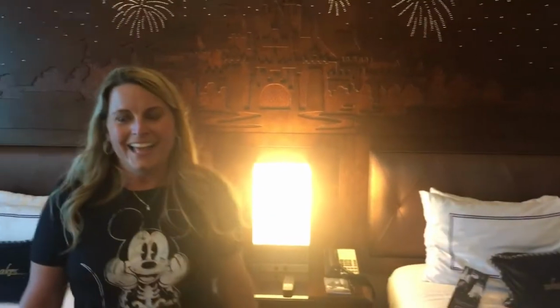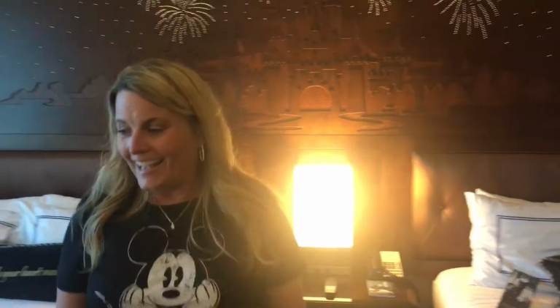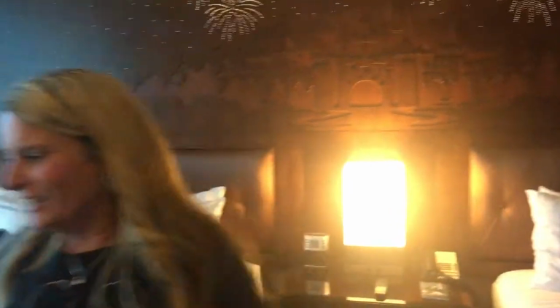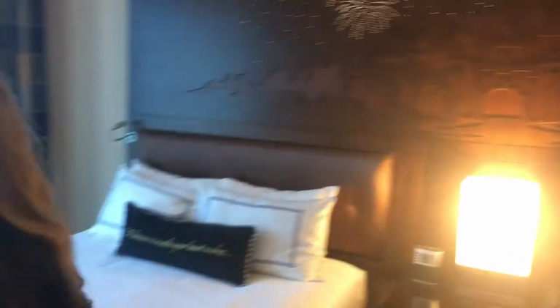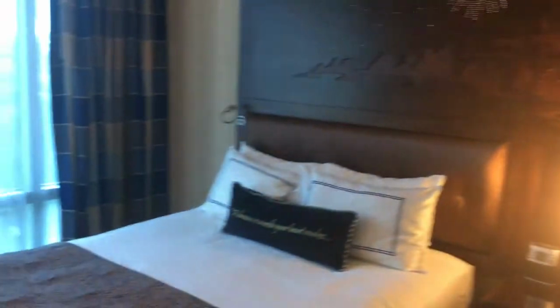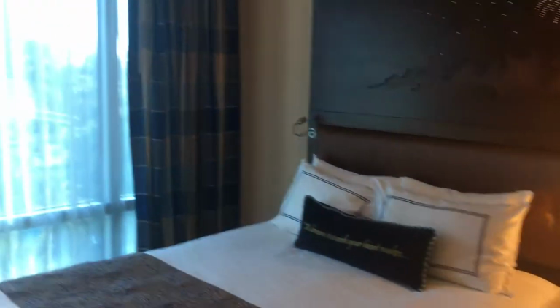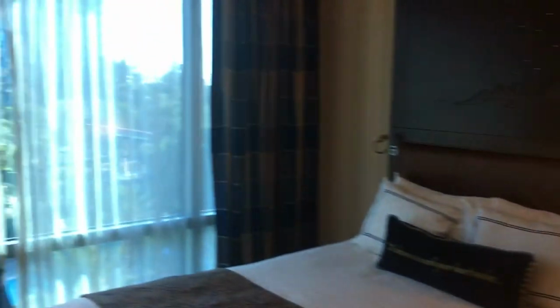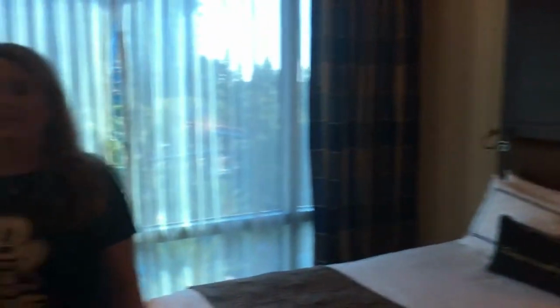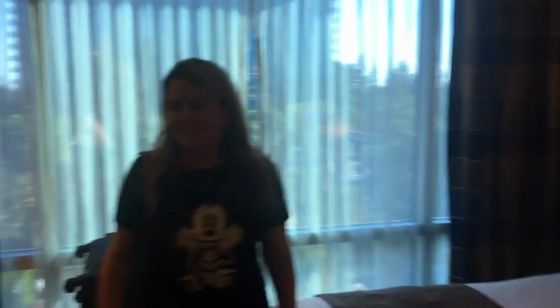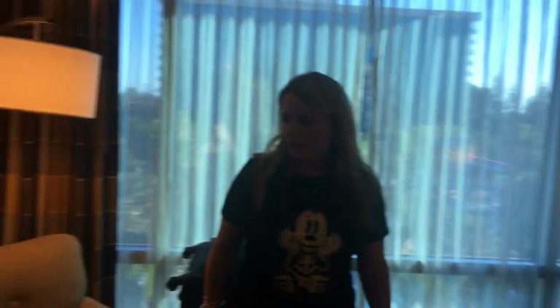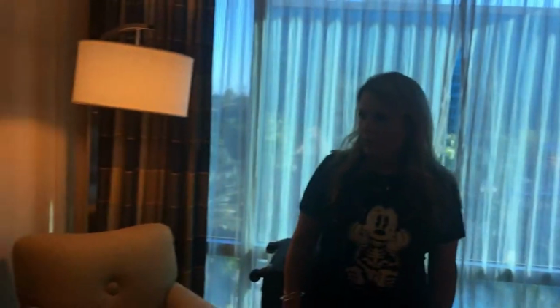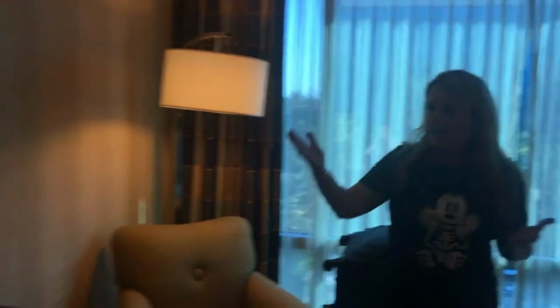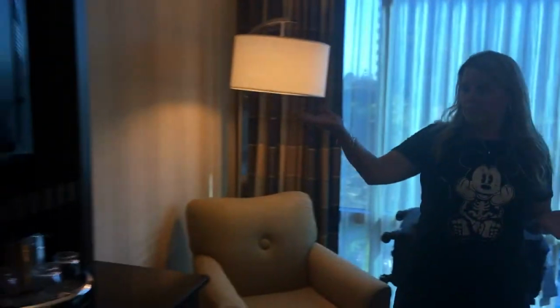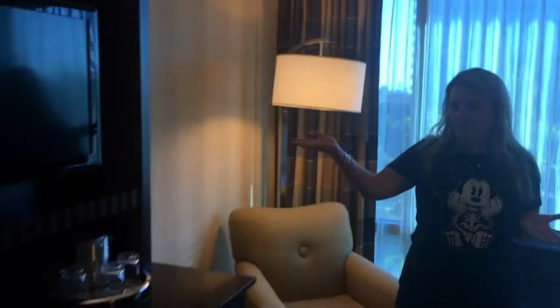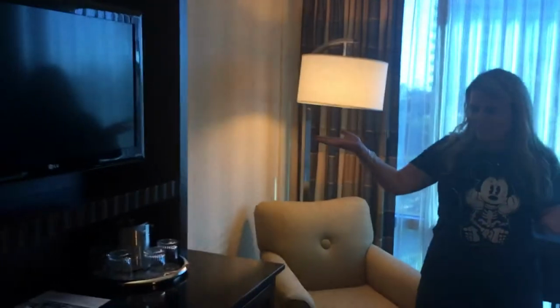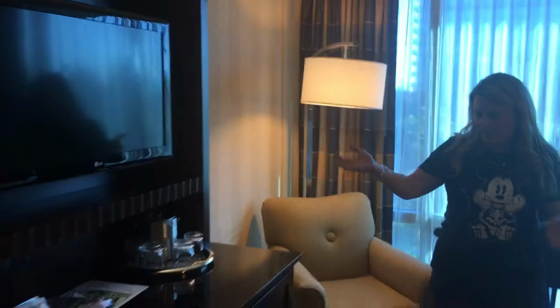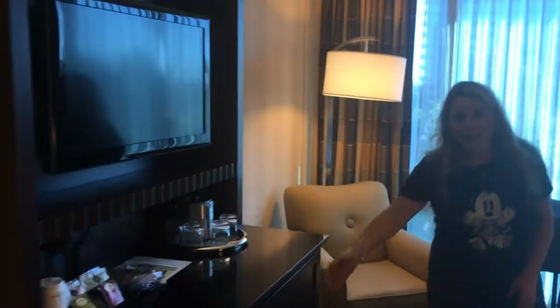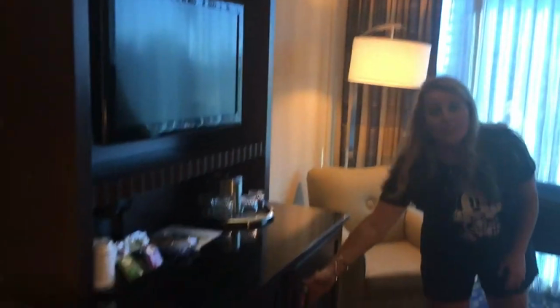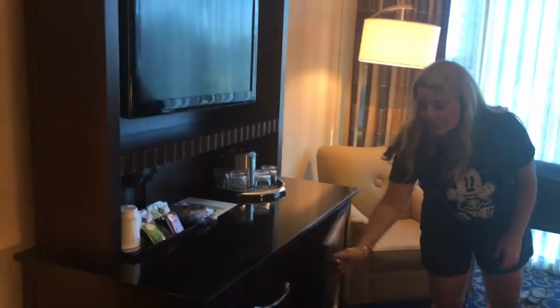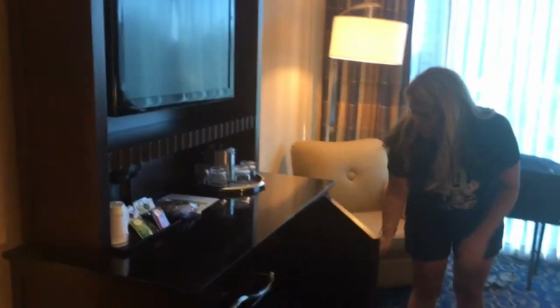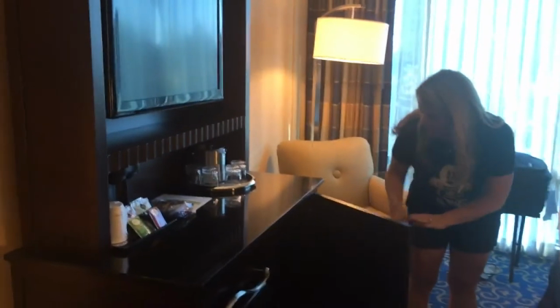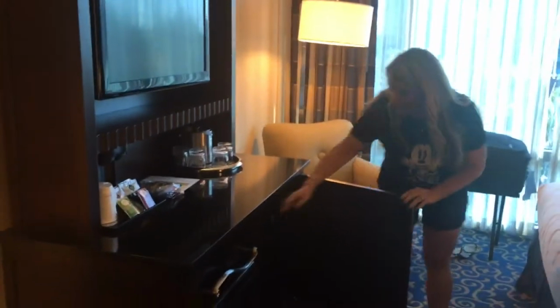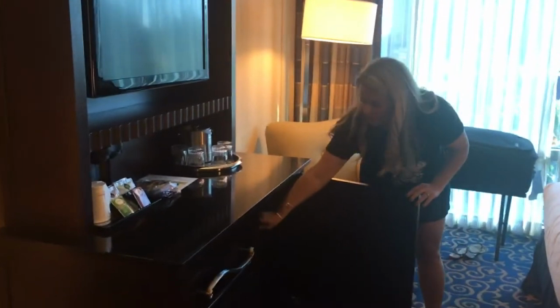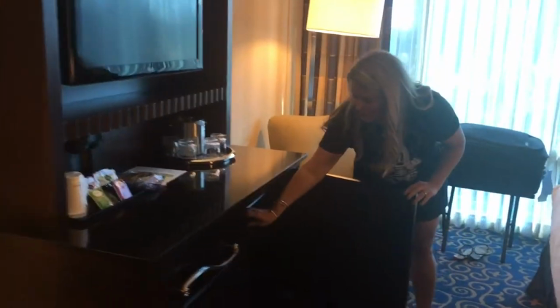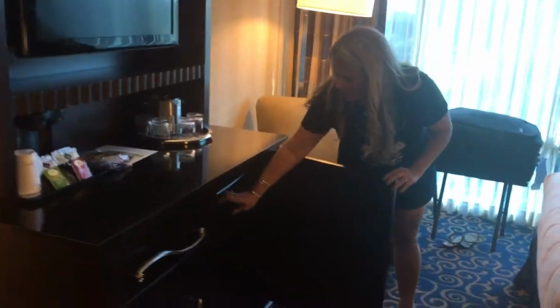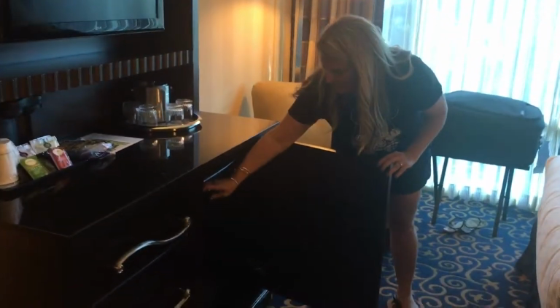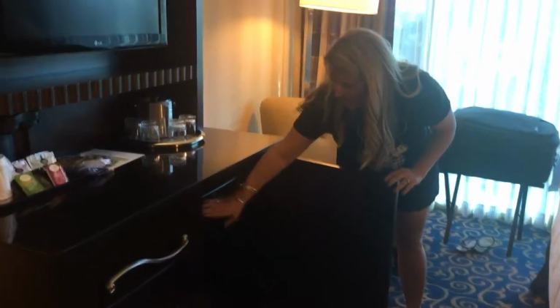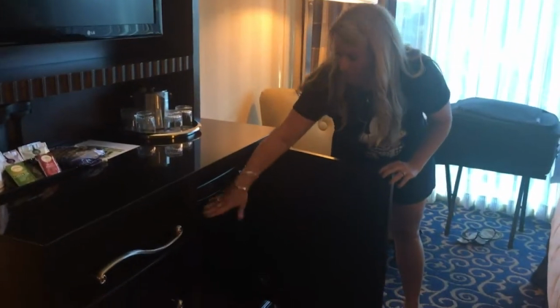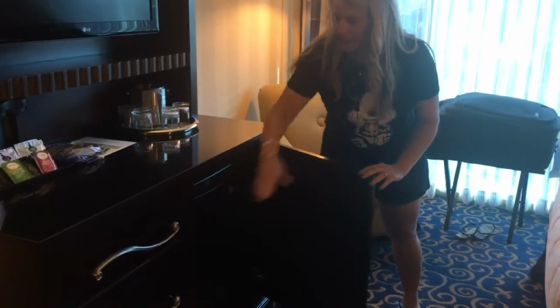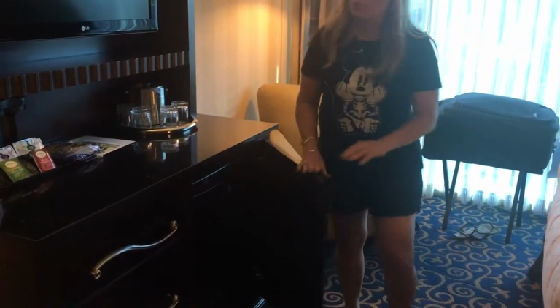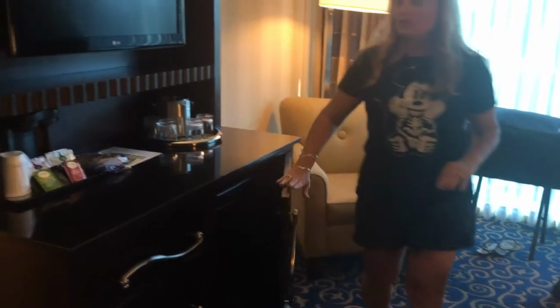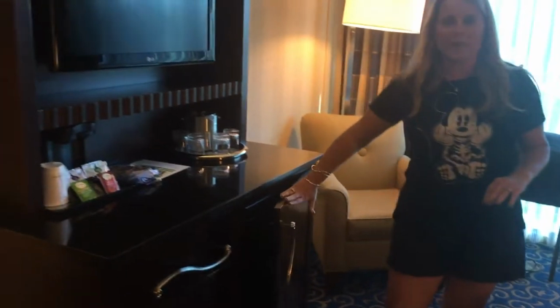And with a standard Disneyland room, we have flat screen TVs. You have a refrigerator here, which is nice. Plenty of storage space.